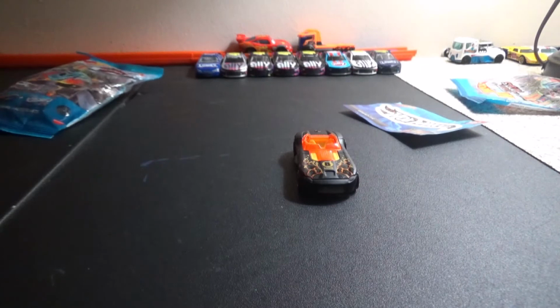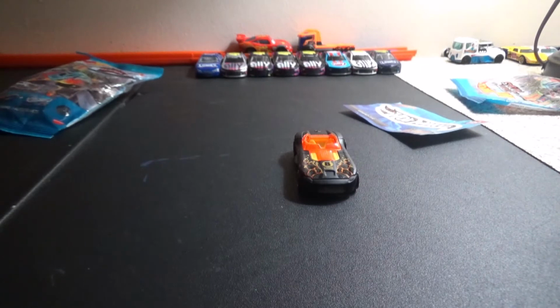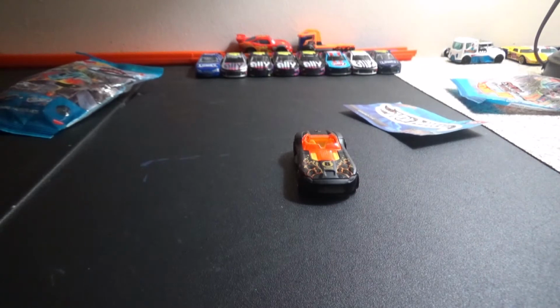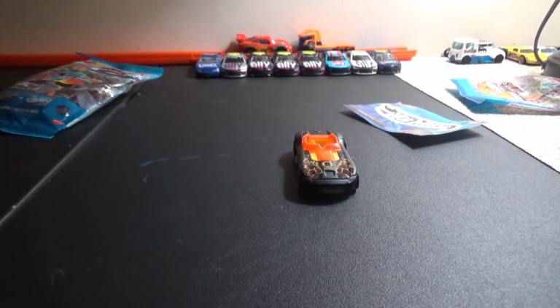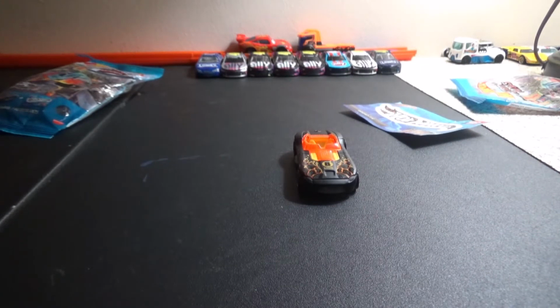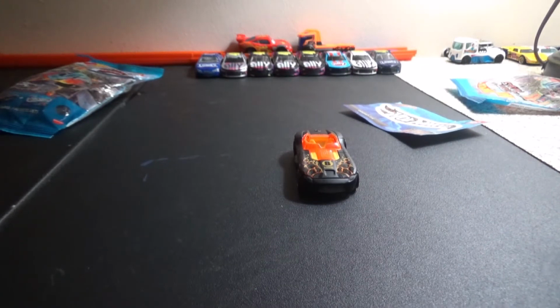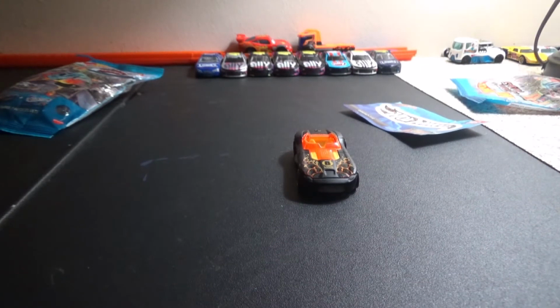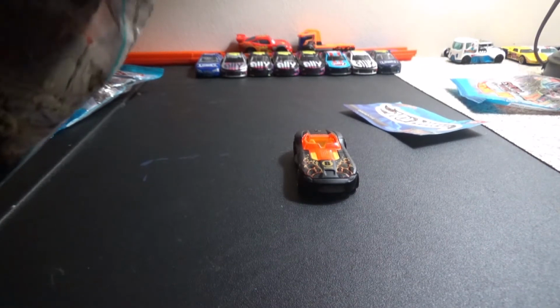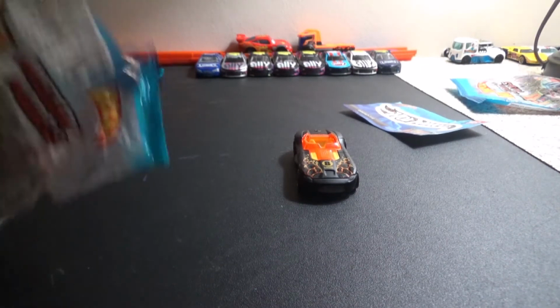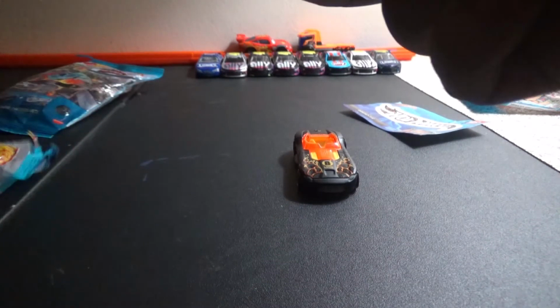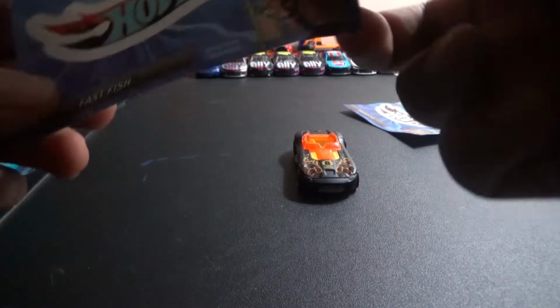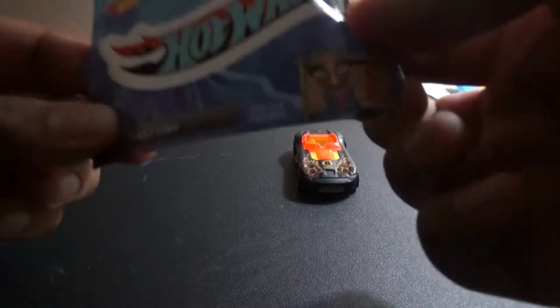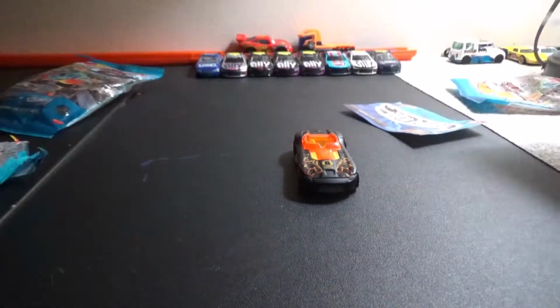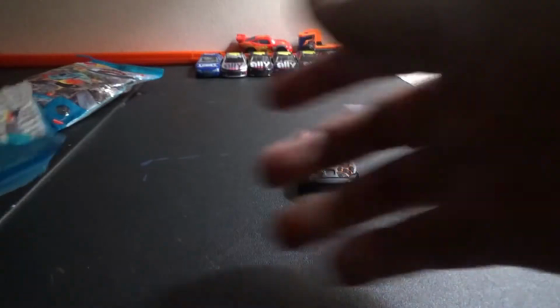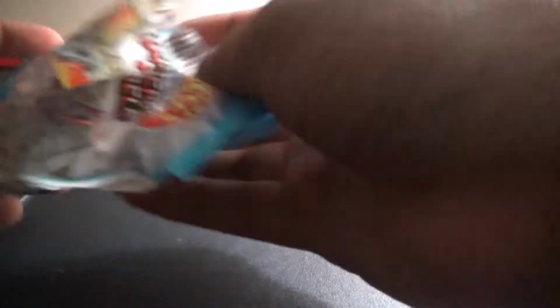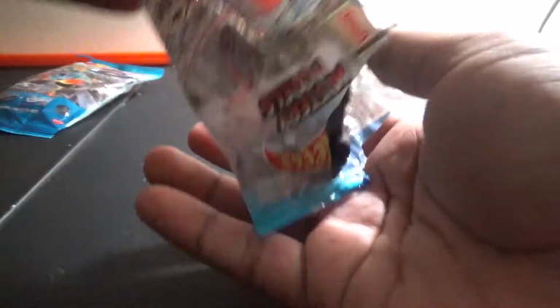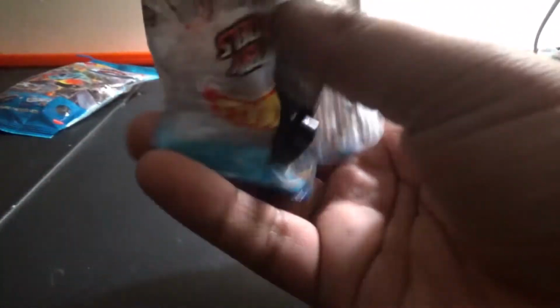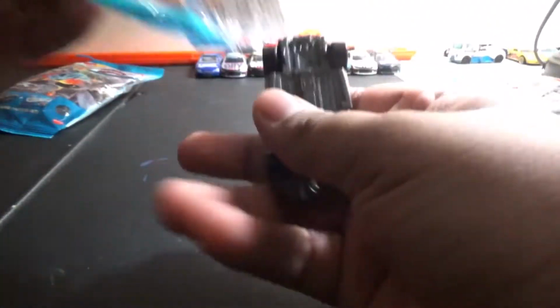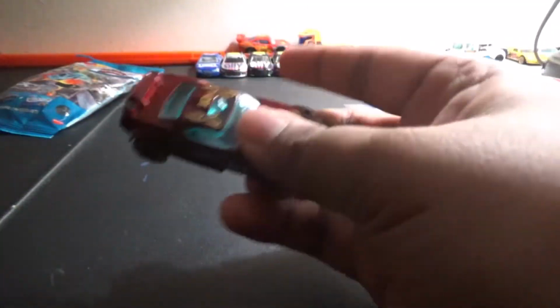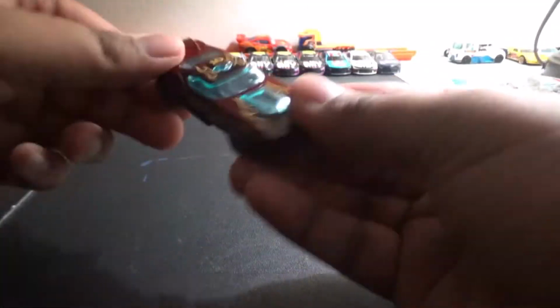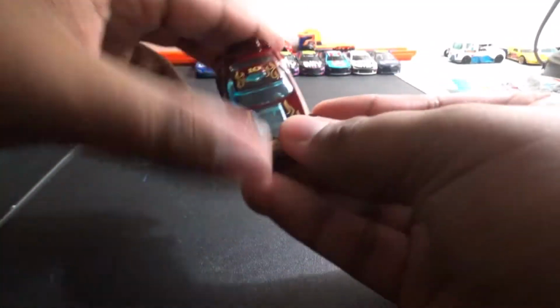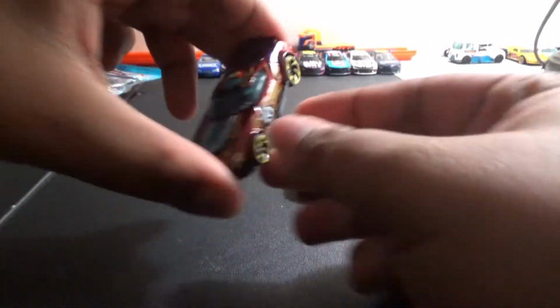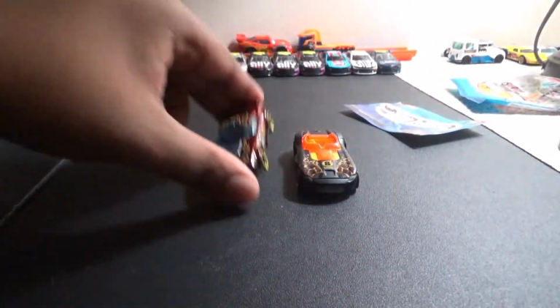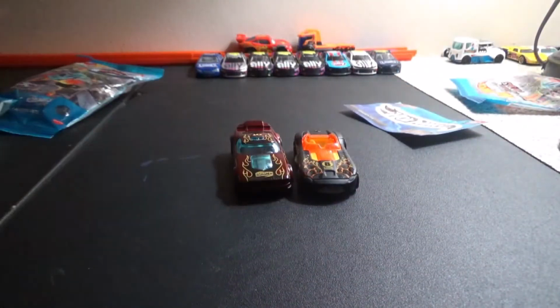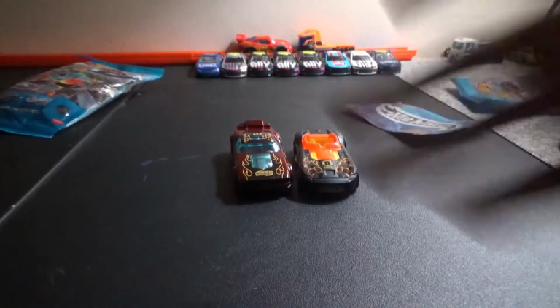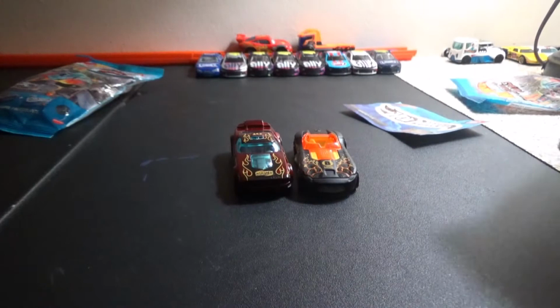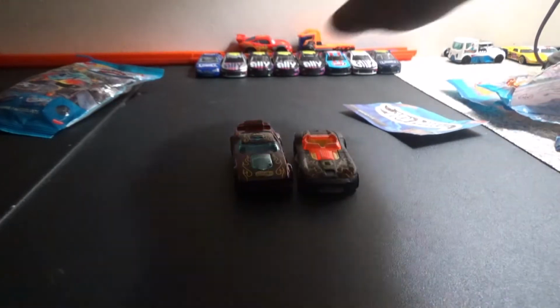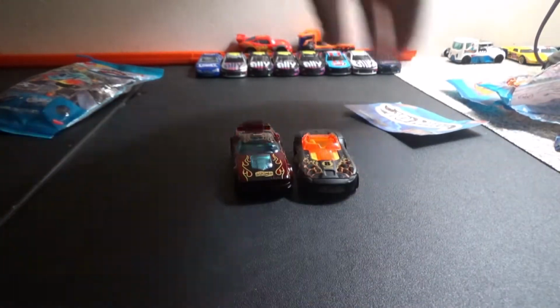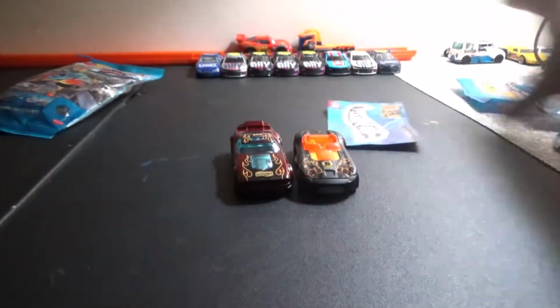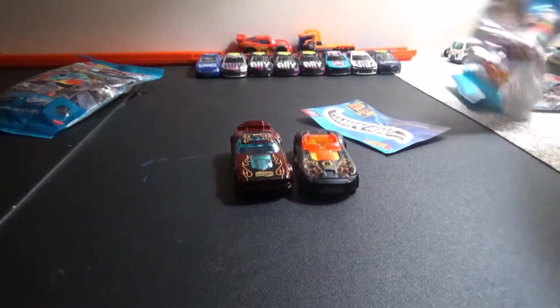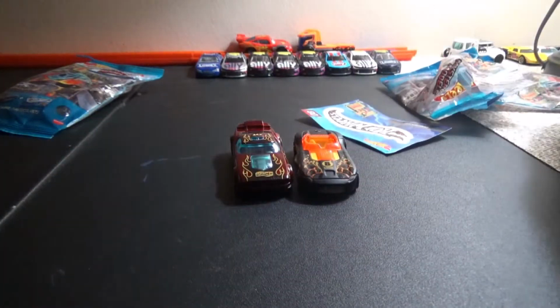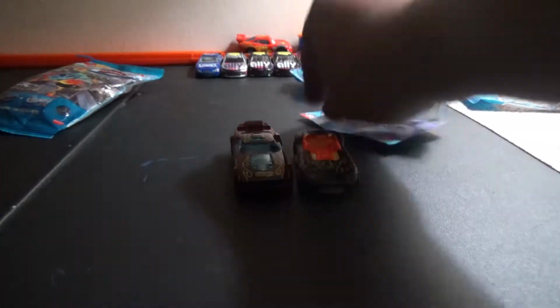Let's open up another mystery bag and this one's all beat up — it is Fast Fish! One of my favorite cars. Boom — Fast Fish!